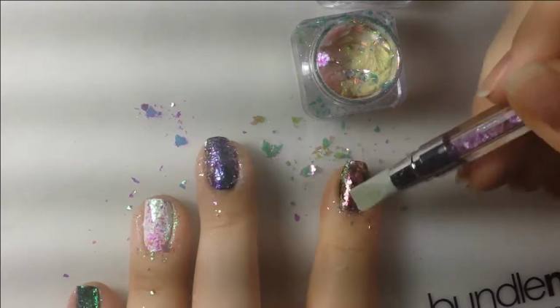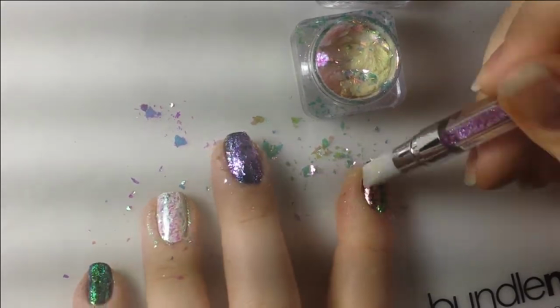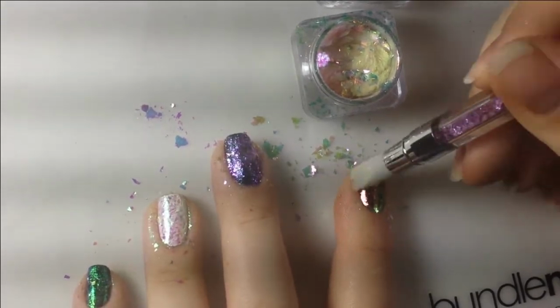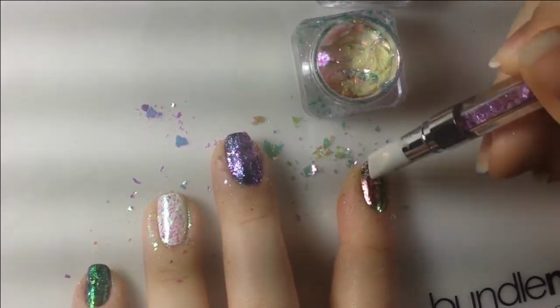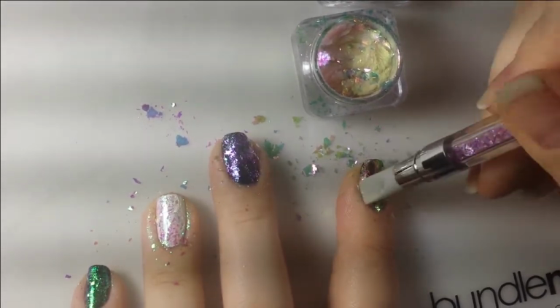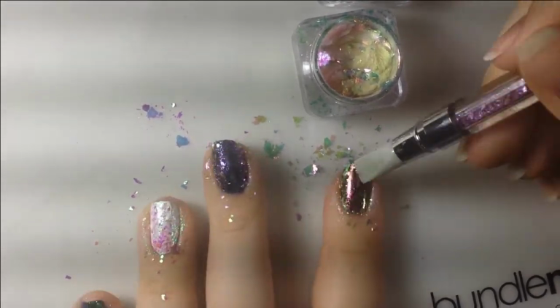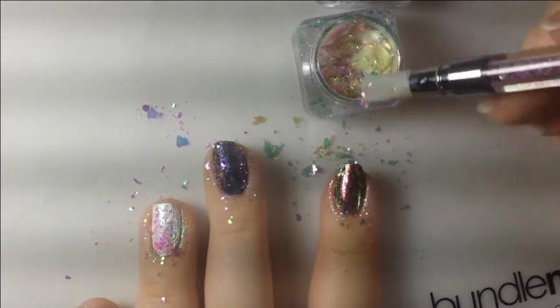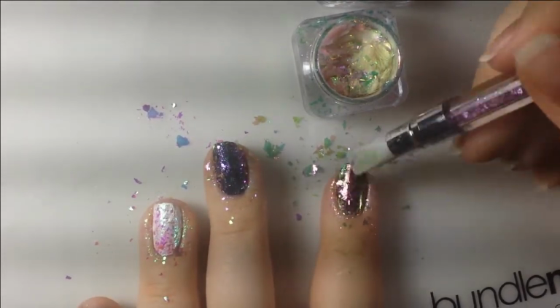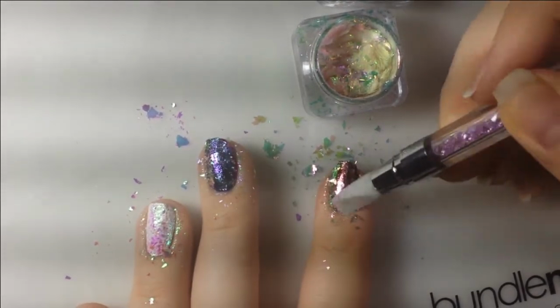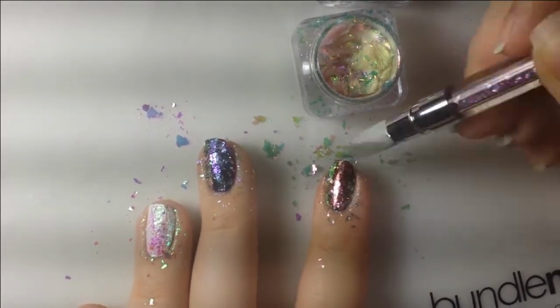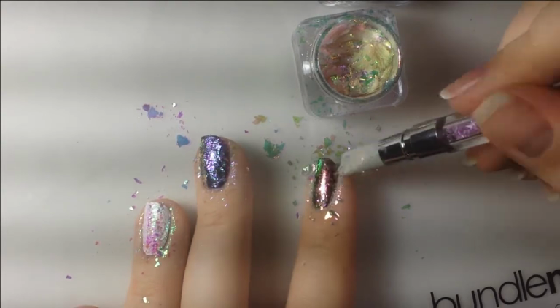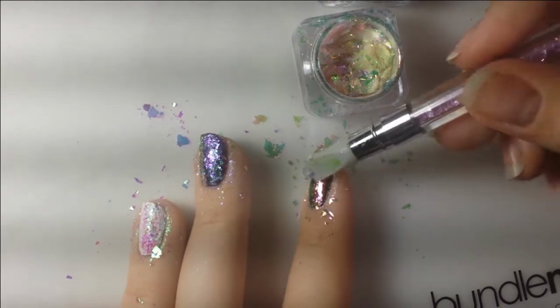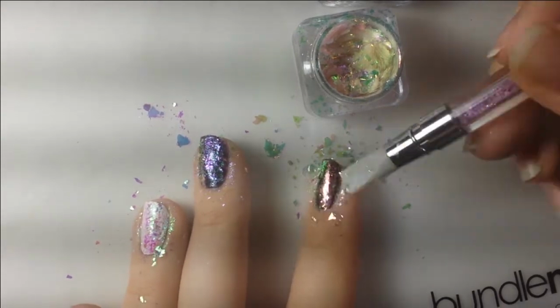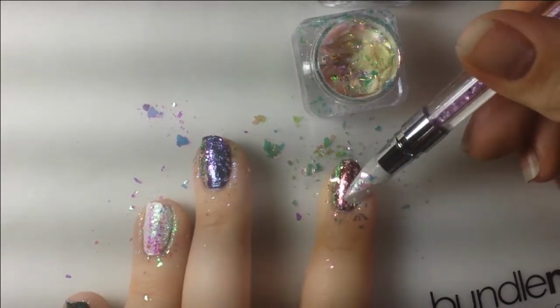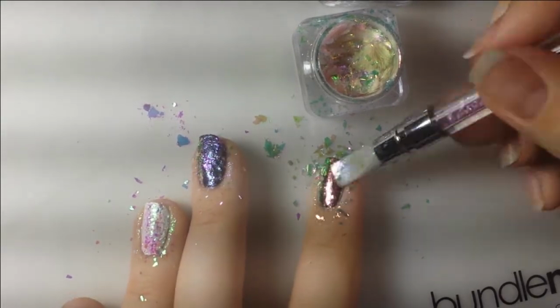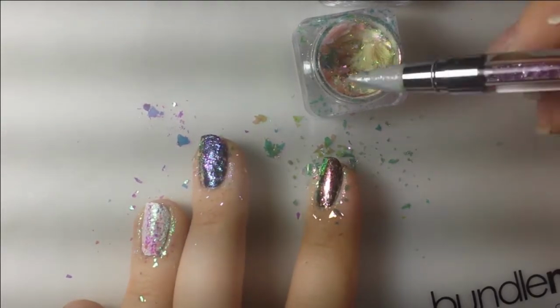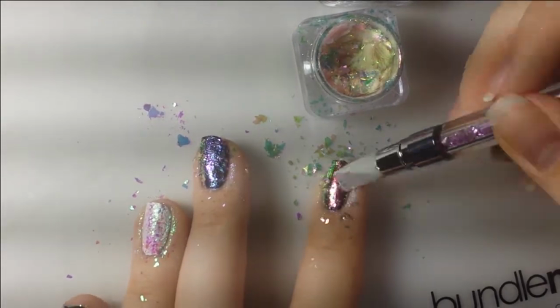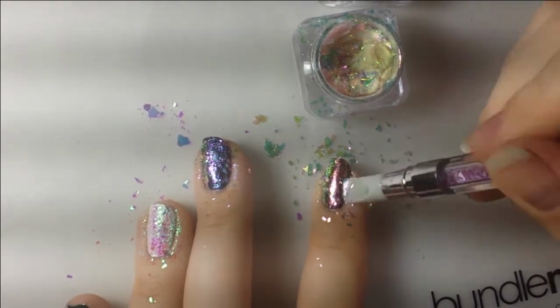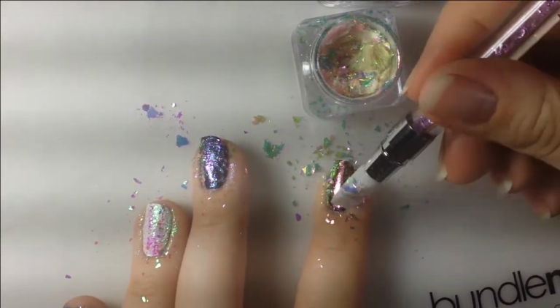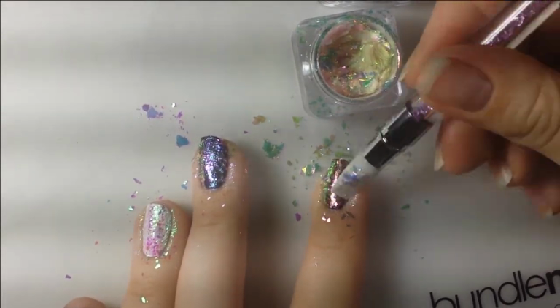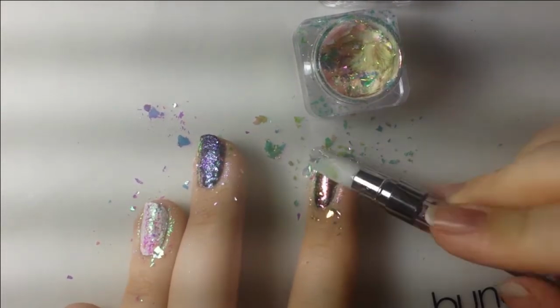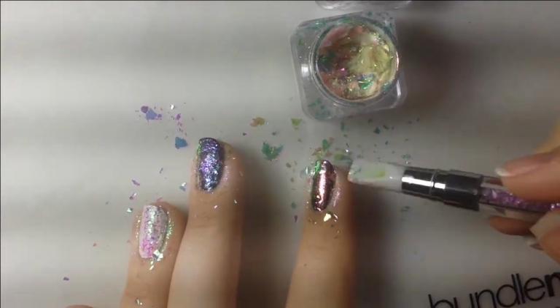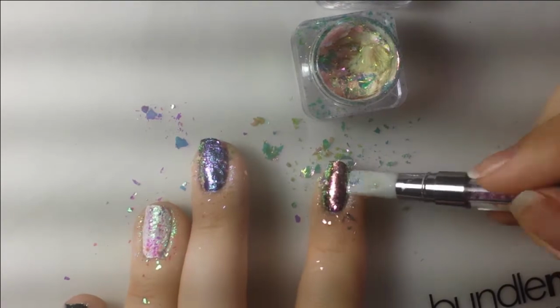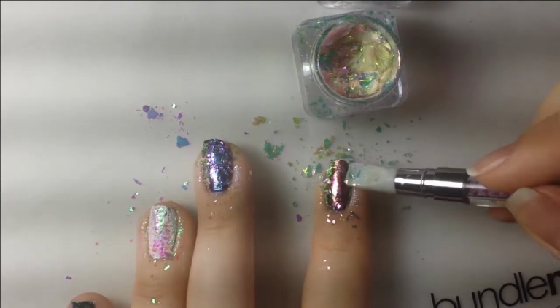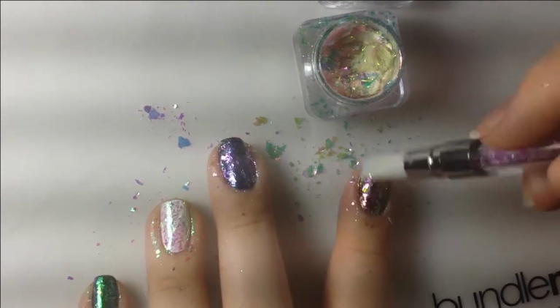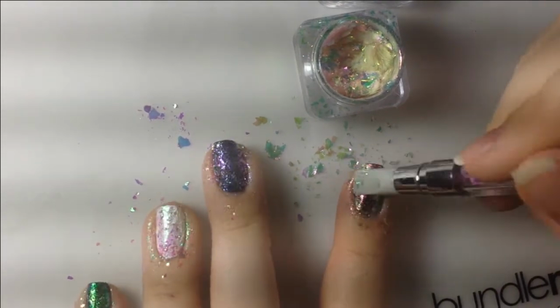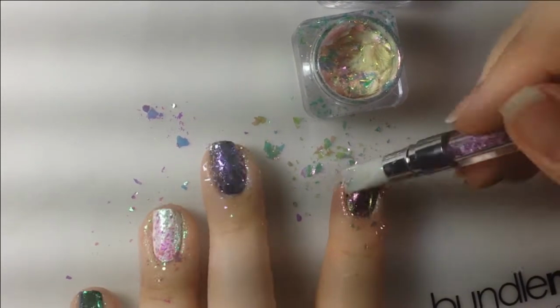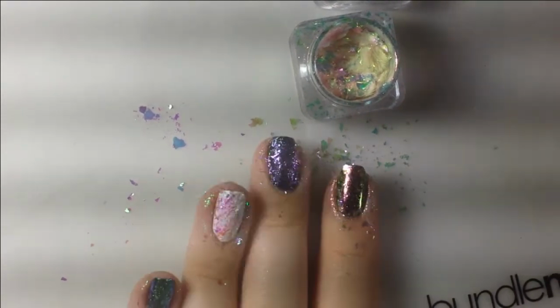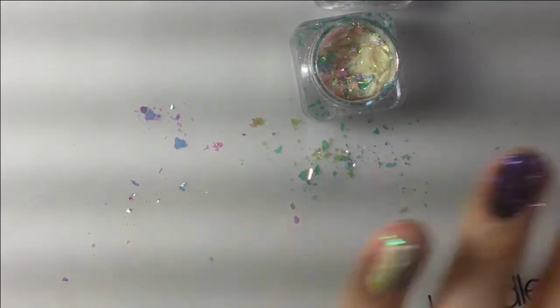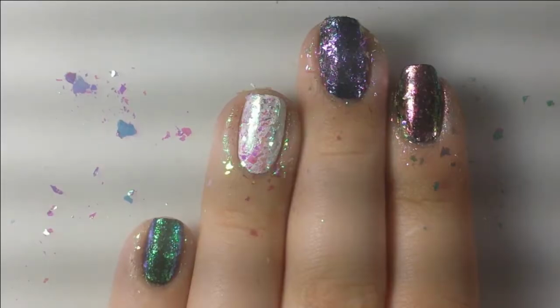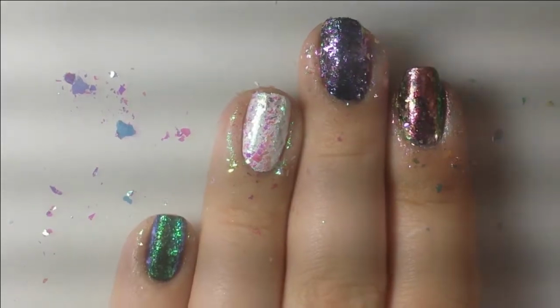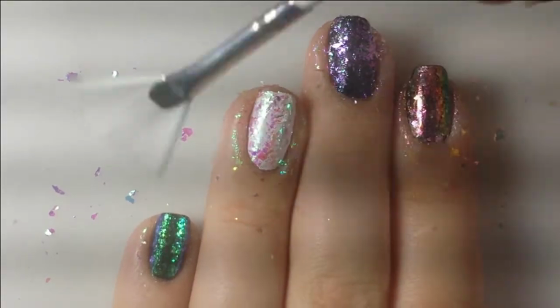It's like a chameleon look without the hassle, and normal top coat doesn't ruin the finish — gel top coat does that too. So you don't need a special top coat and it gives you a cool dragon scale unicorn chameleon look.